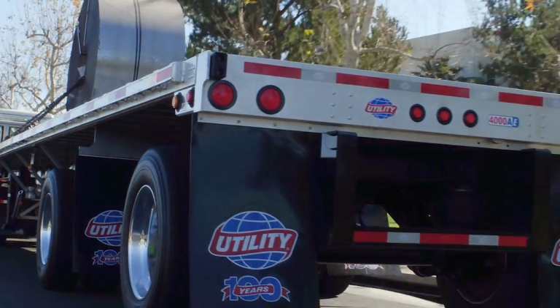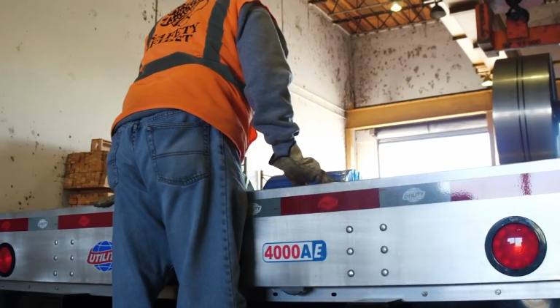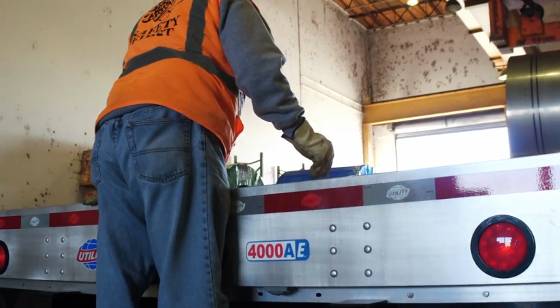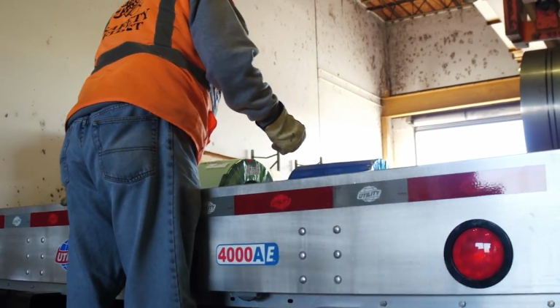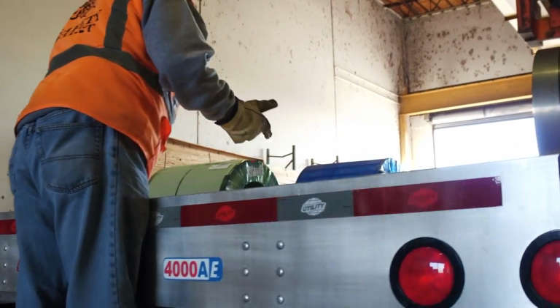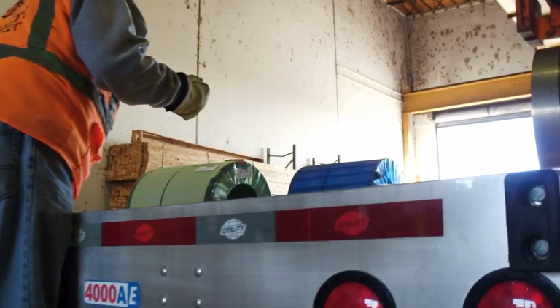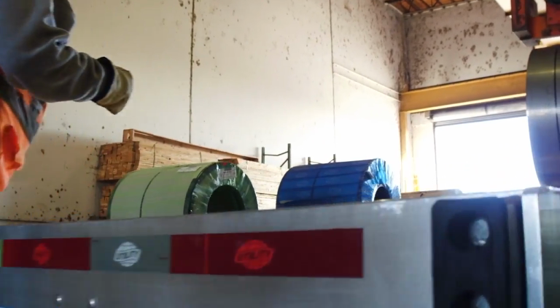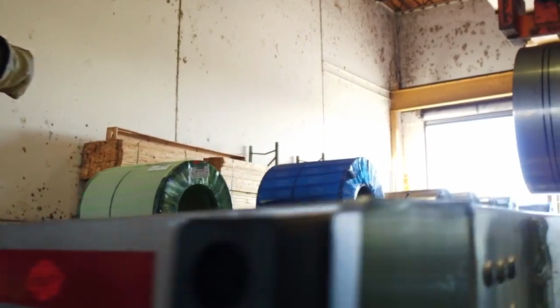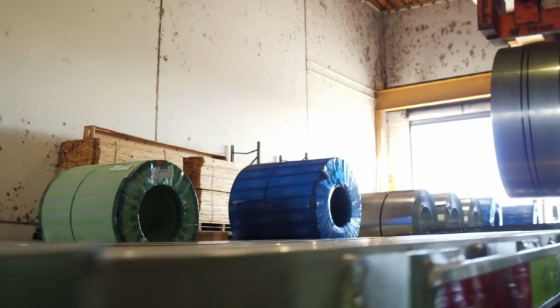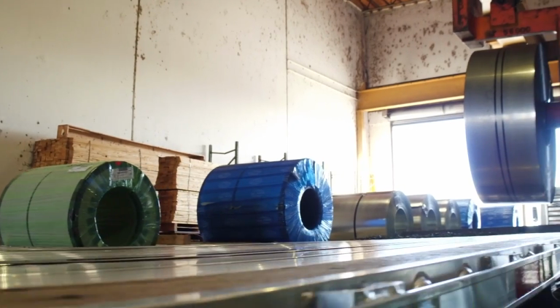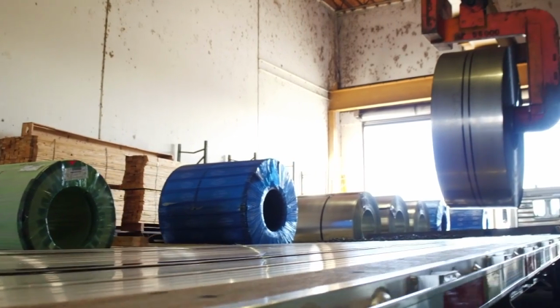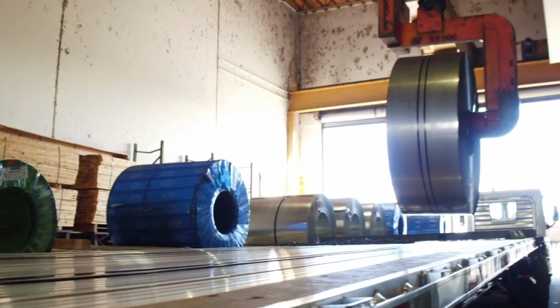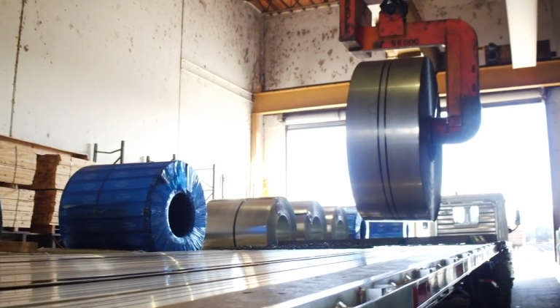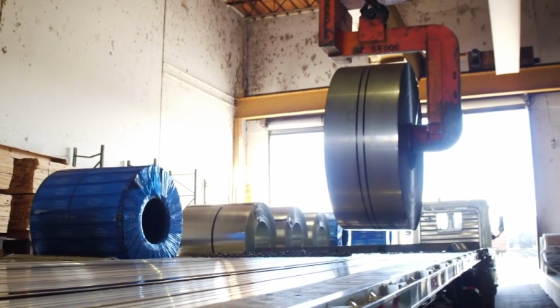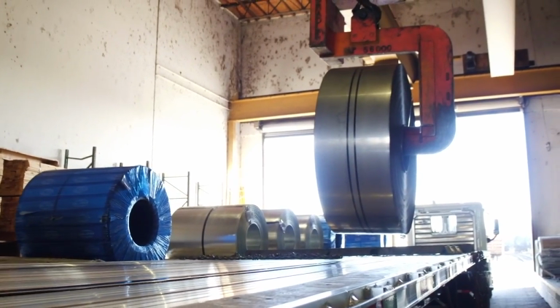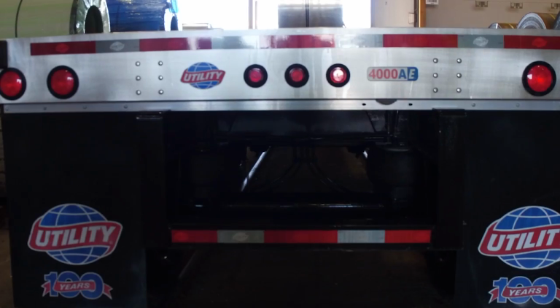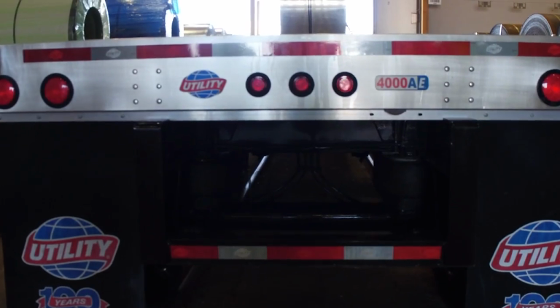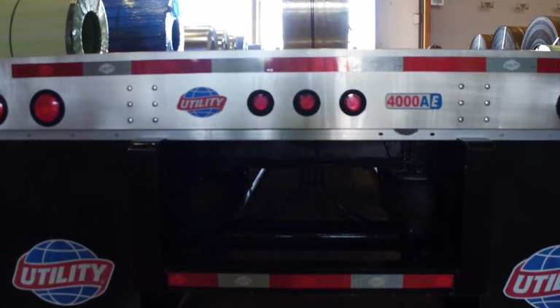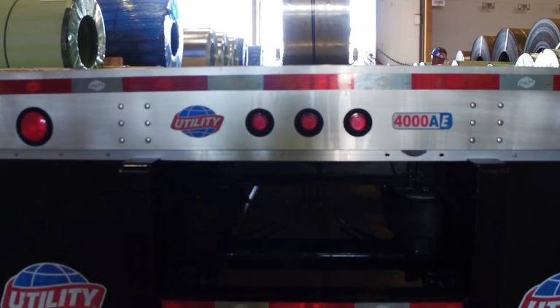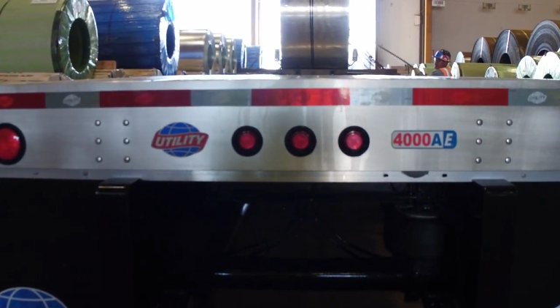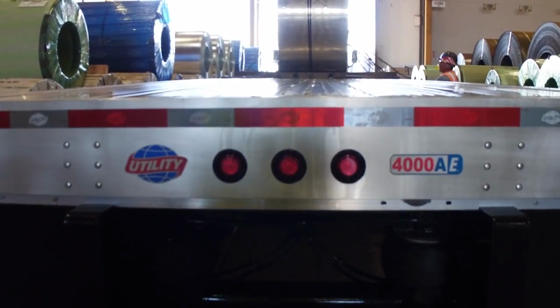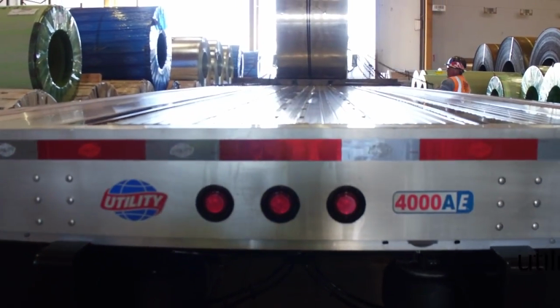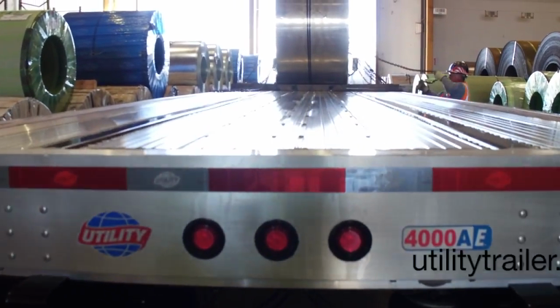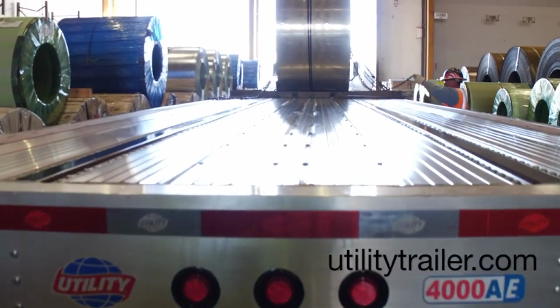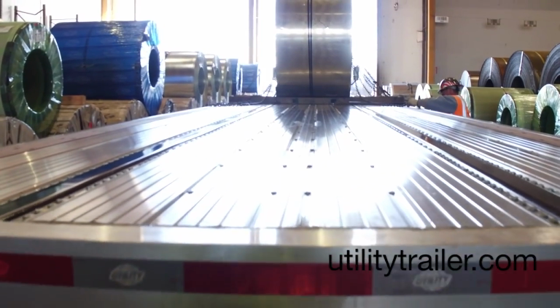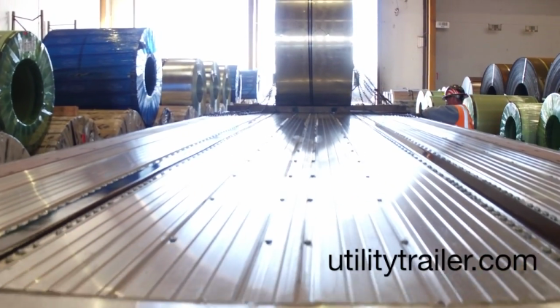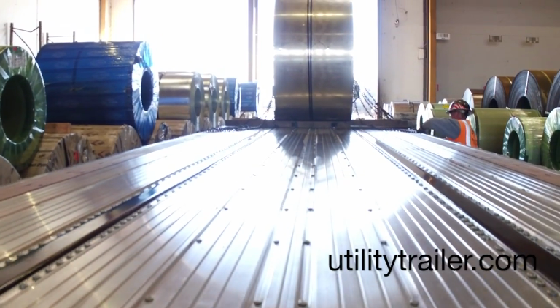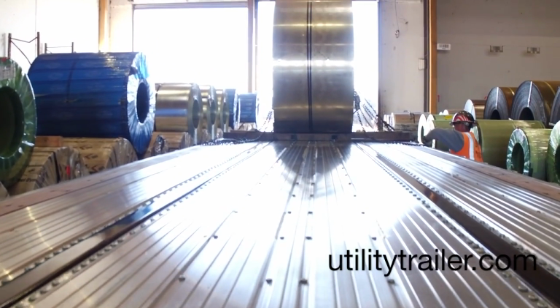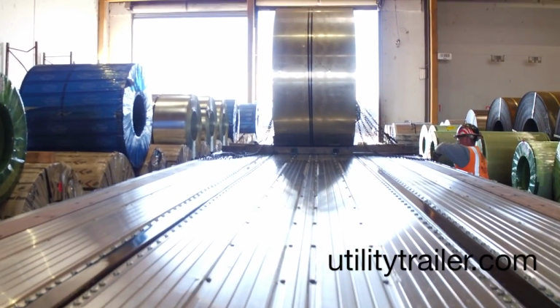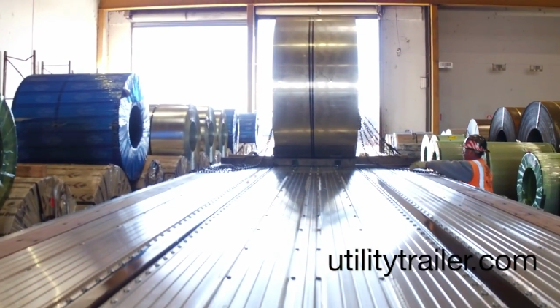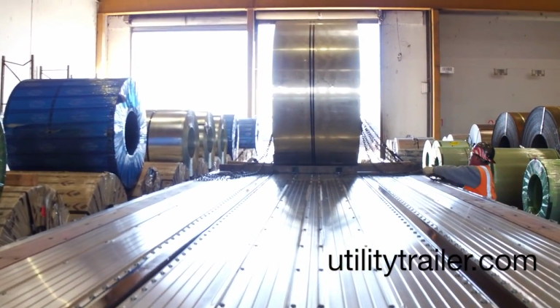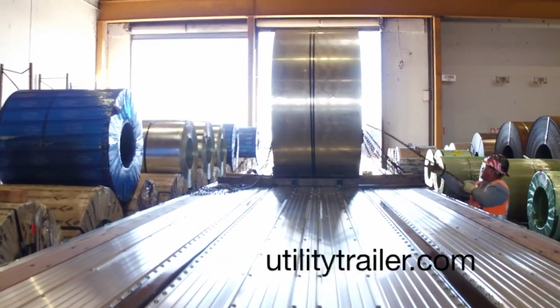Utility uses heavy-duty pipe spools and aluminum floors along with two integrated hardwood nailing strips. For more information, visit utilitytrailer.com.